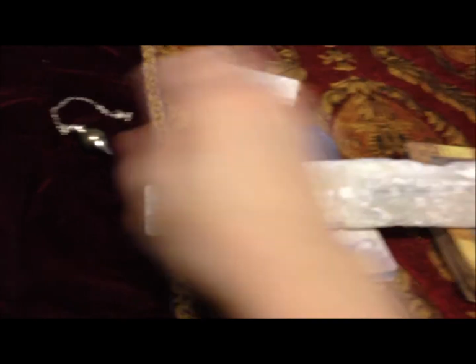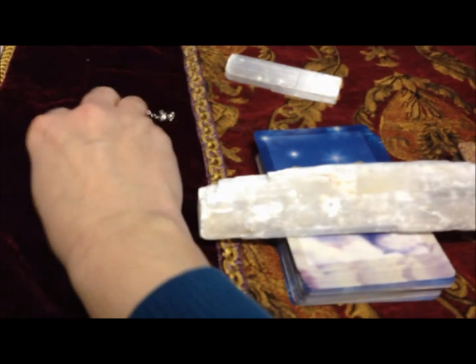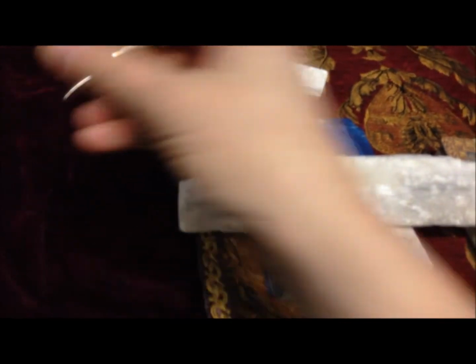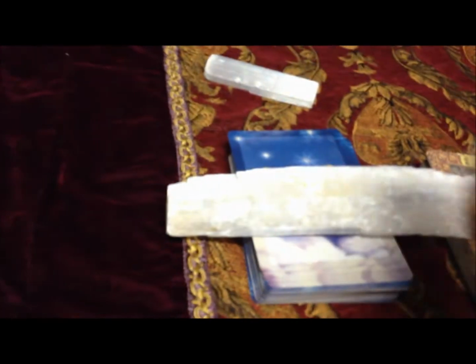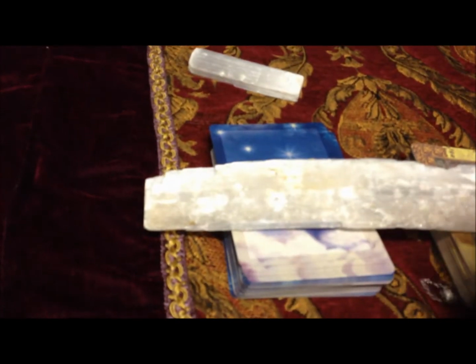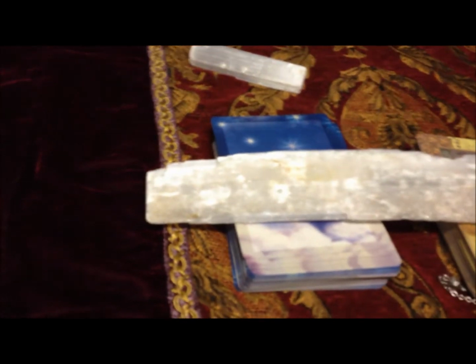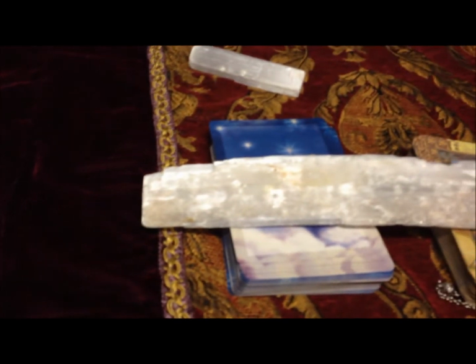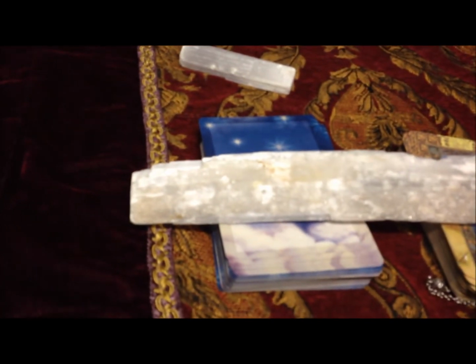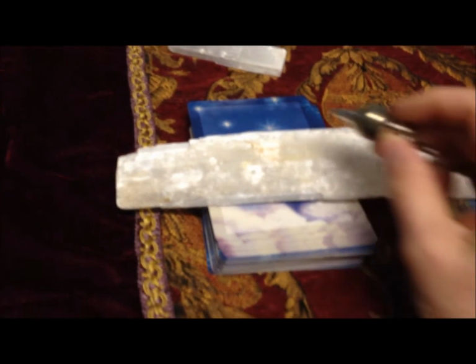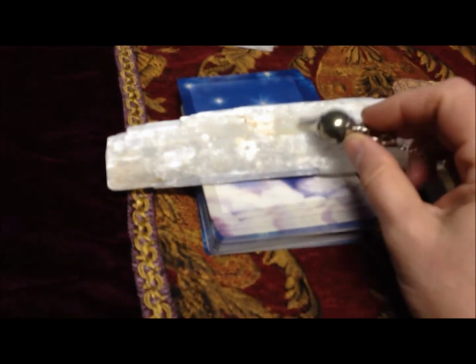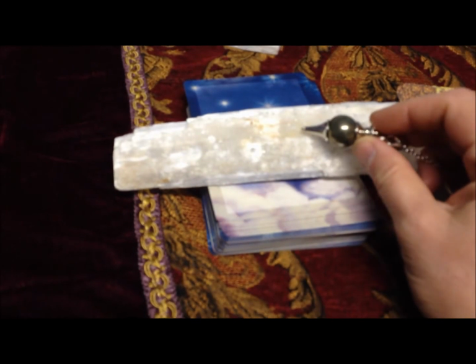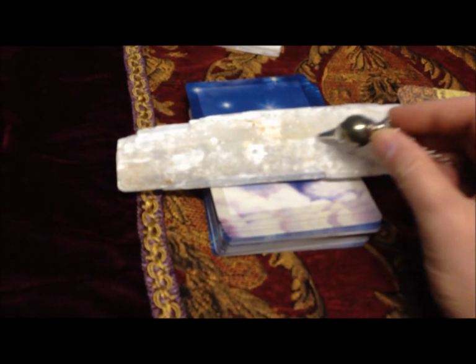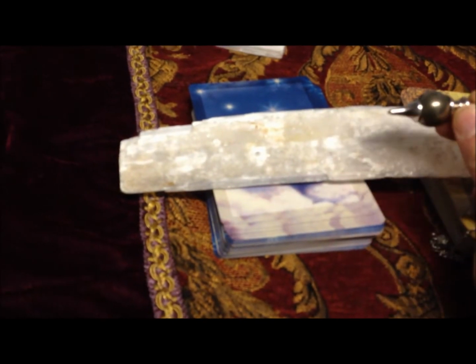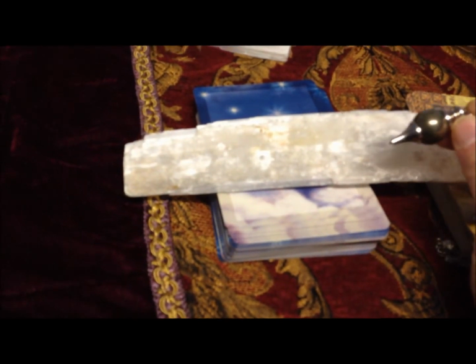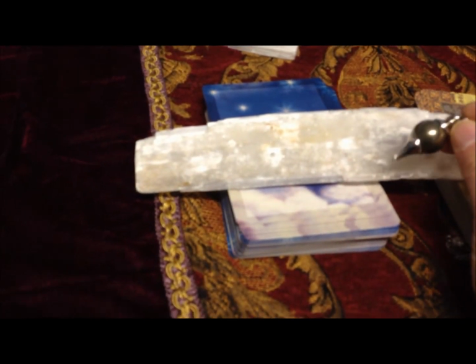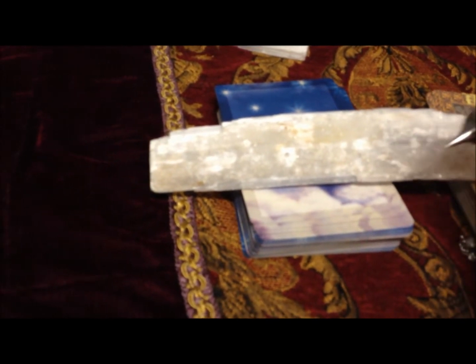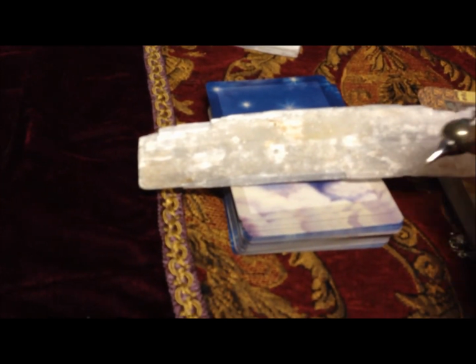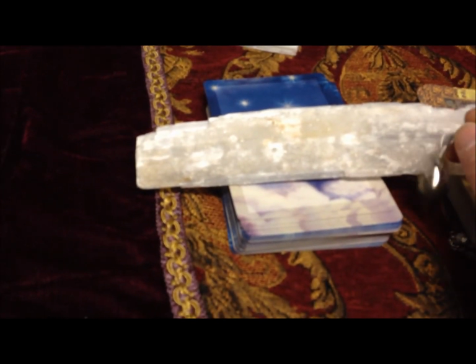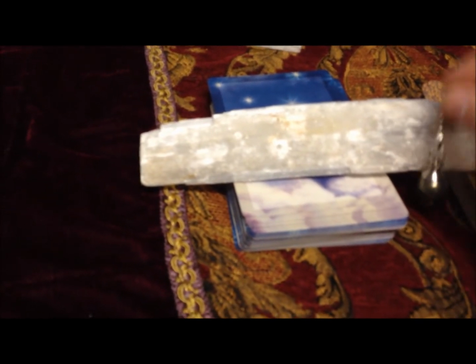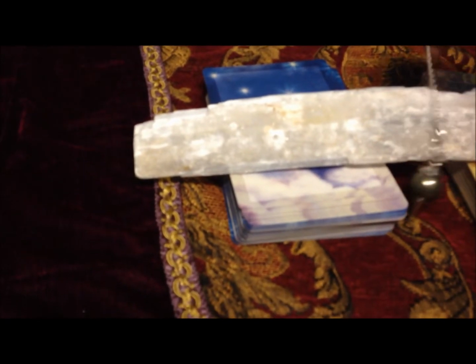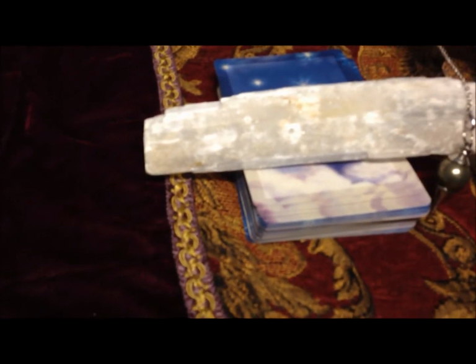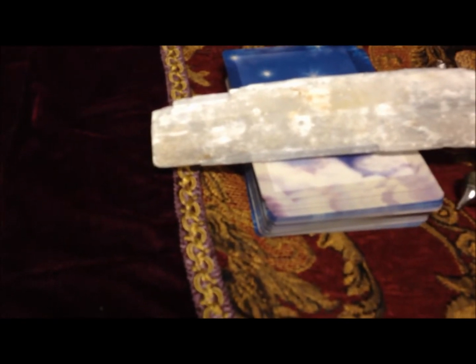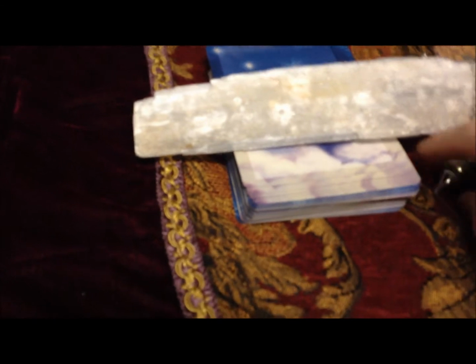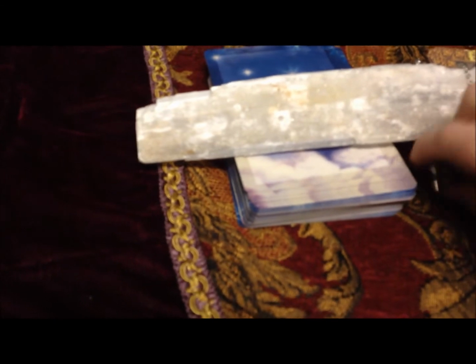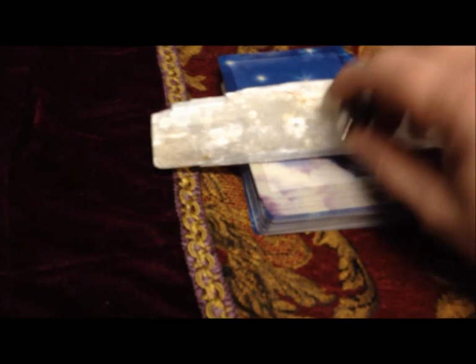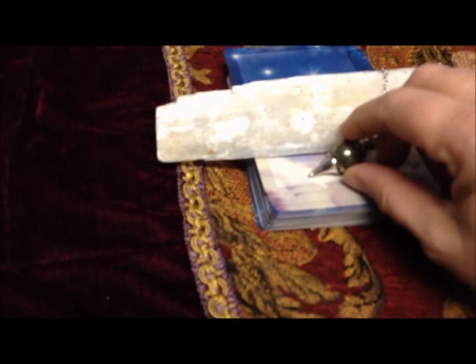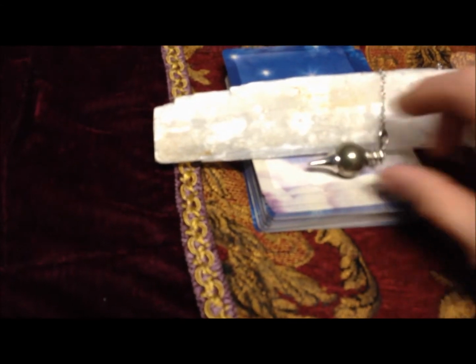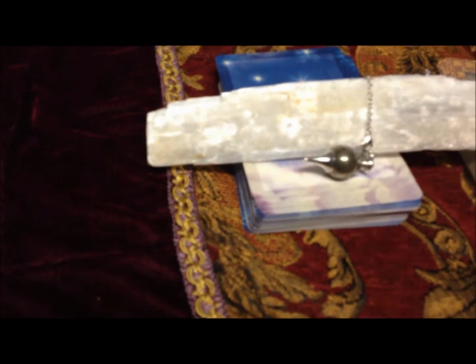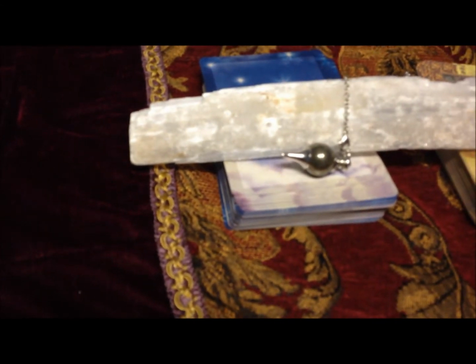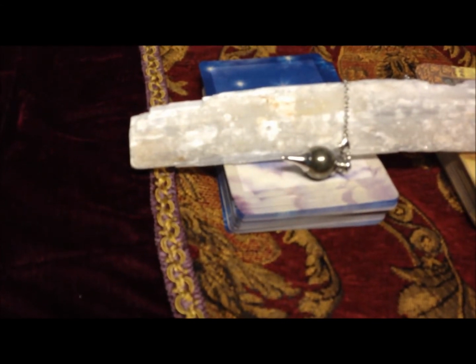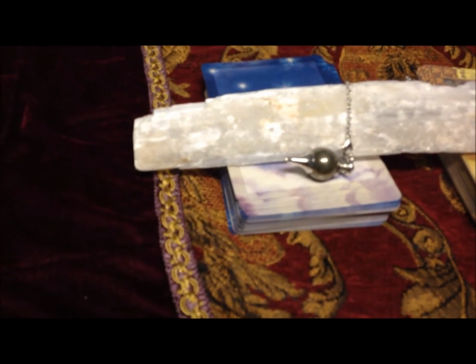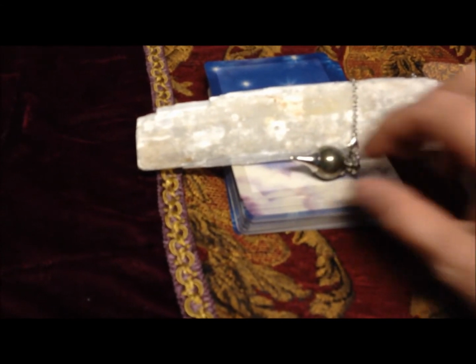I will also use the selenite wand with my pendulum if it needs any self-cleaning too. I just set it on, wrap it around, and then I have some of the cleansing as well — sharing the wealth, so to speak.